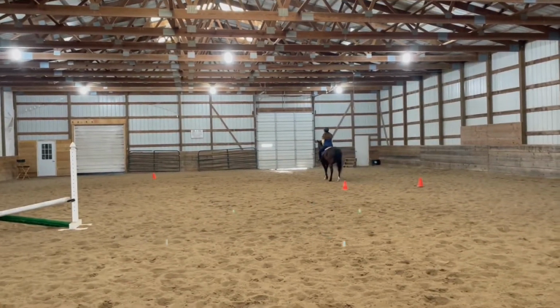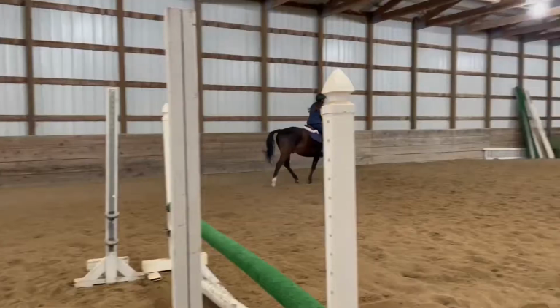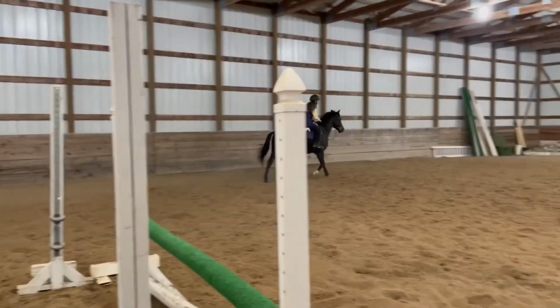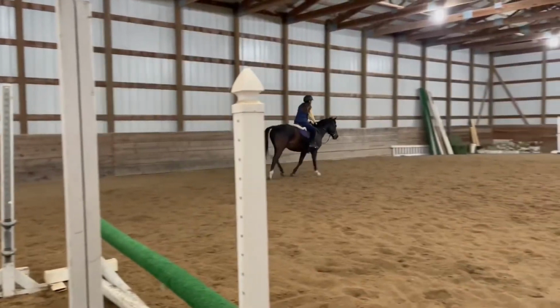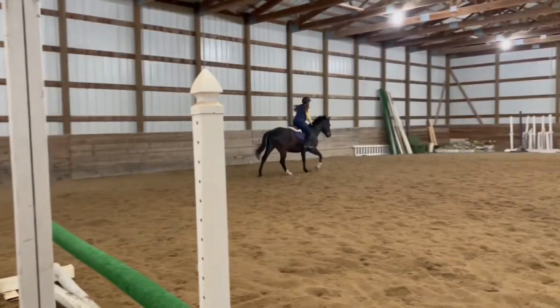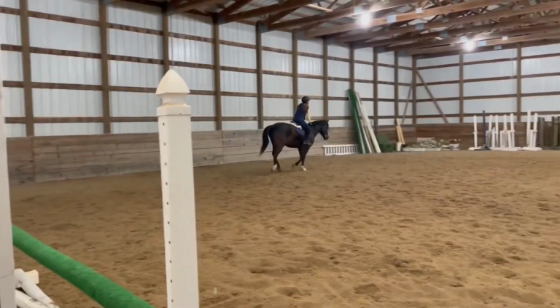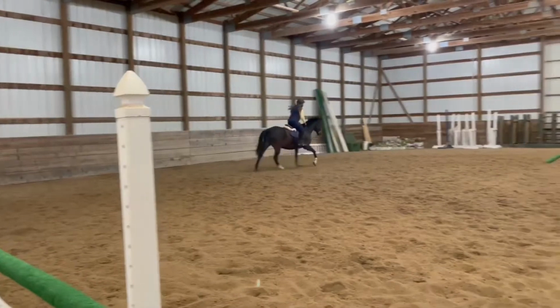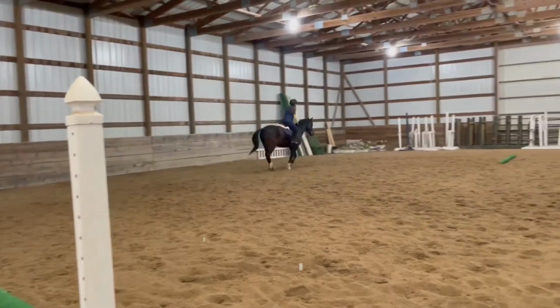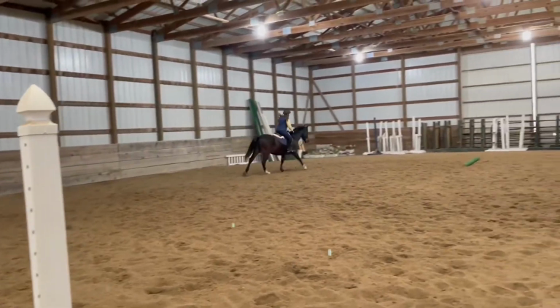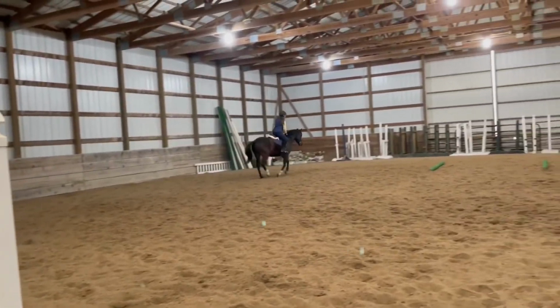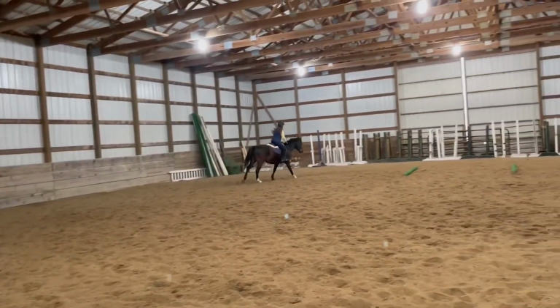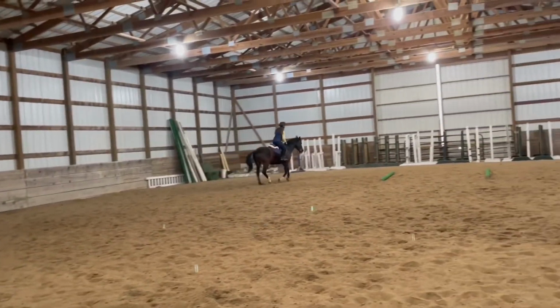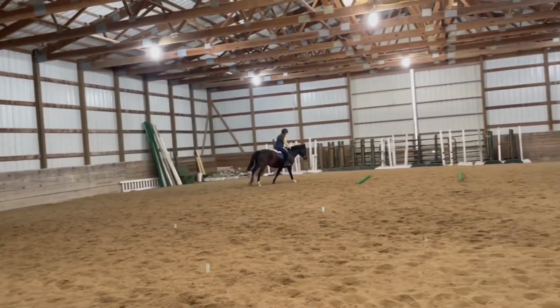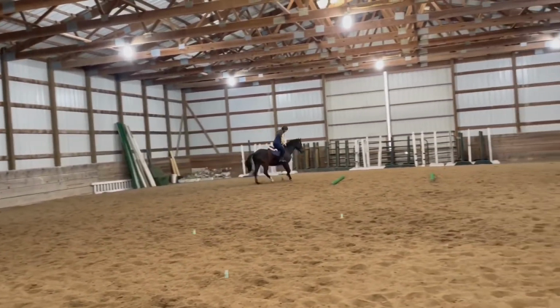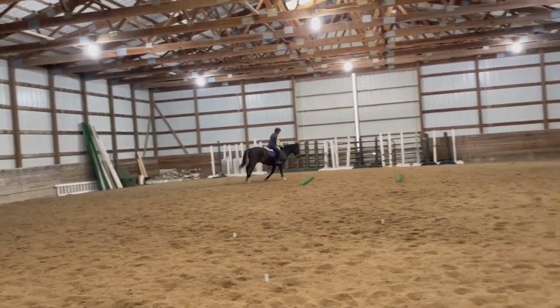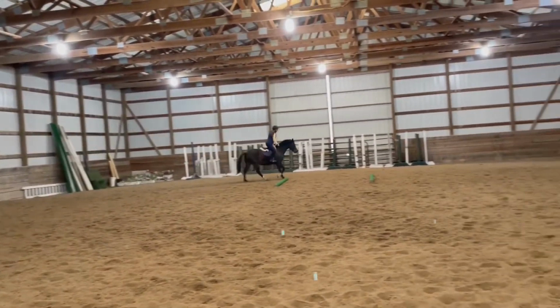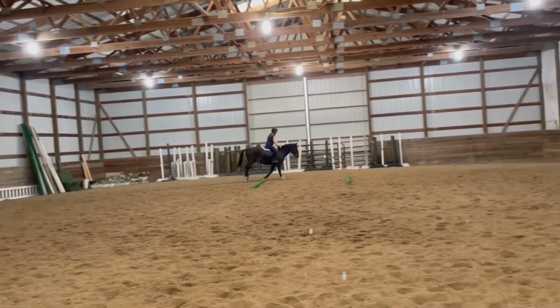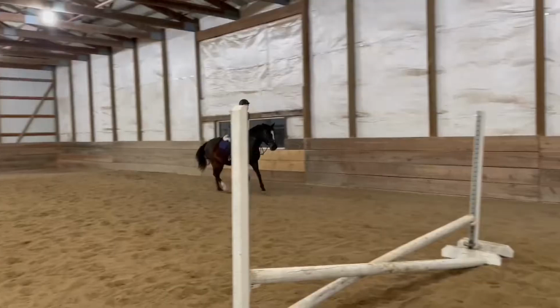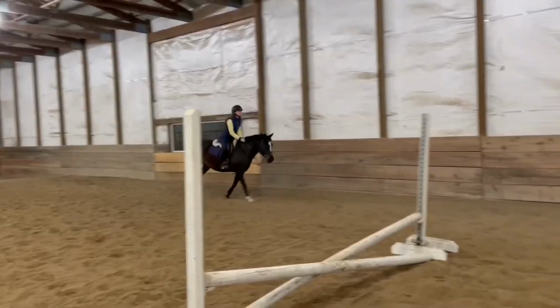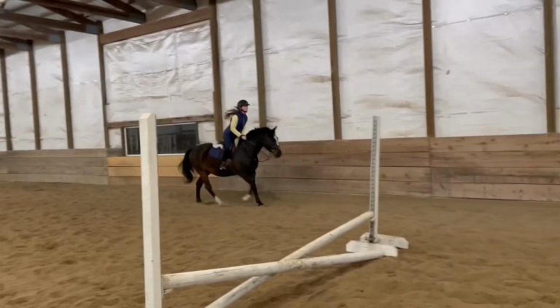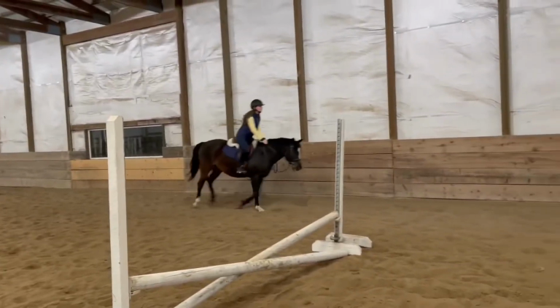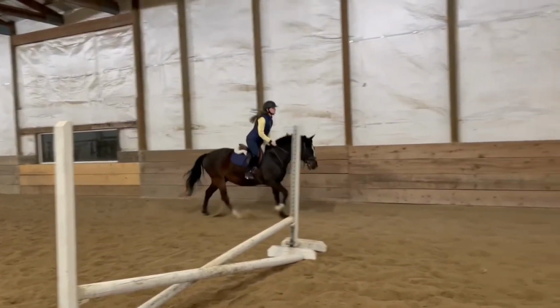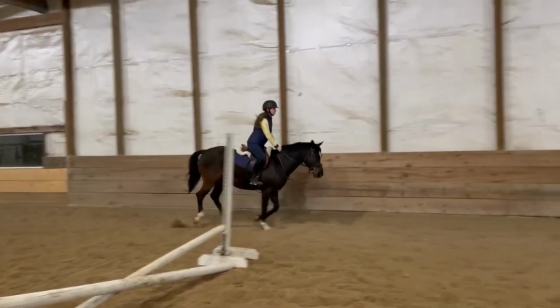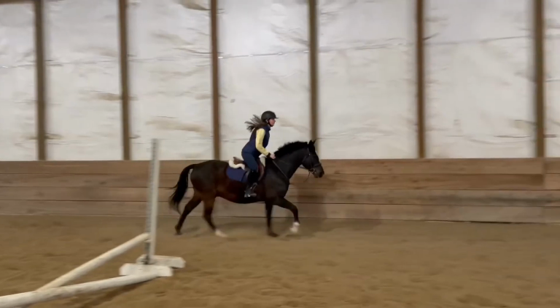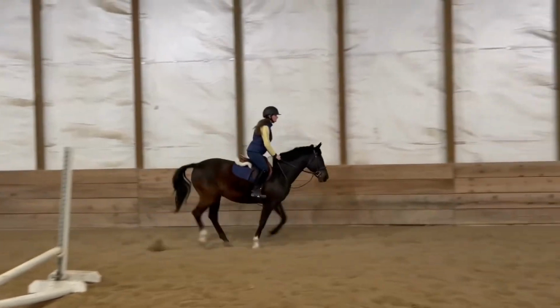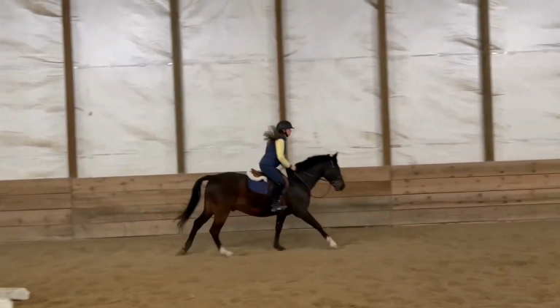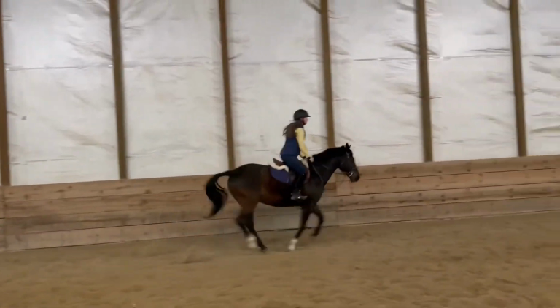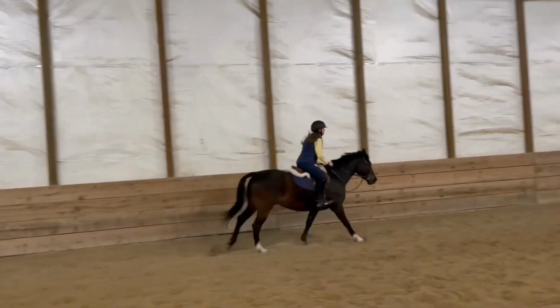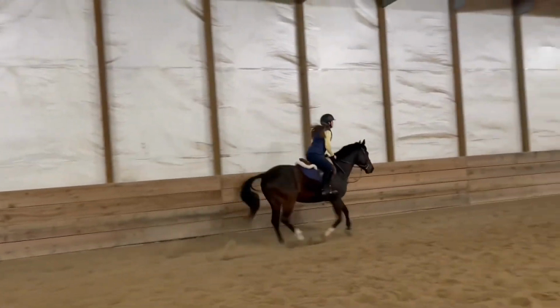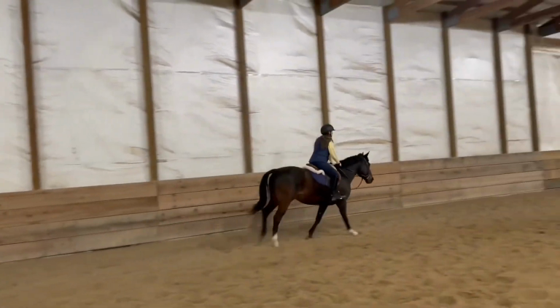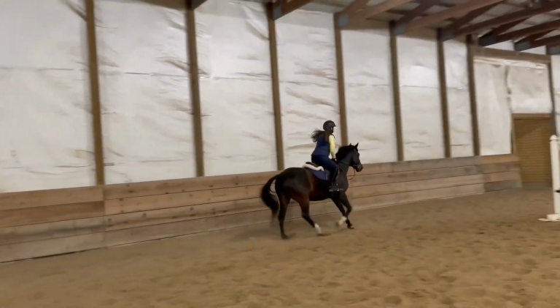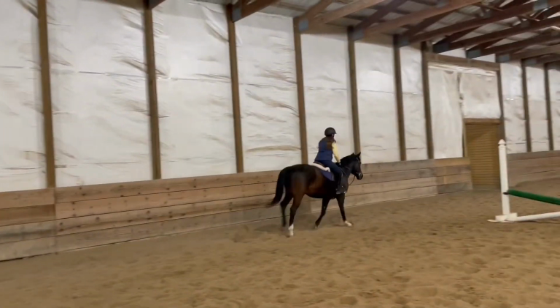Then after trotting I began cantering and going through the orange cones, just to practice my steering, because I'm still getting the hang of steering at the canter.